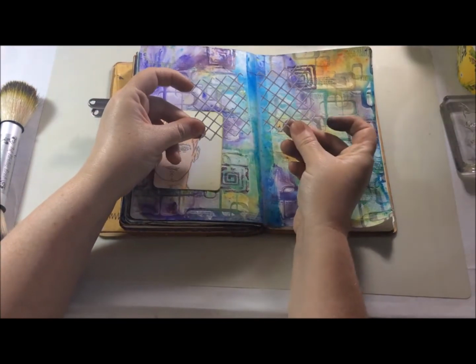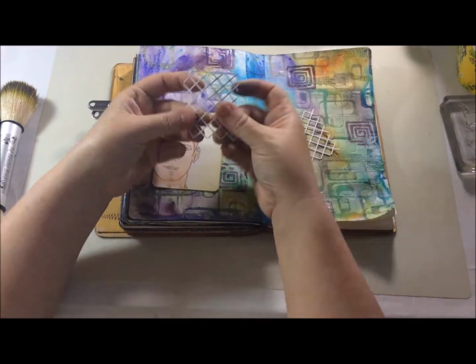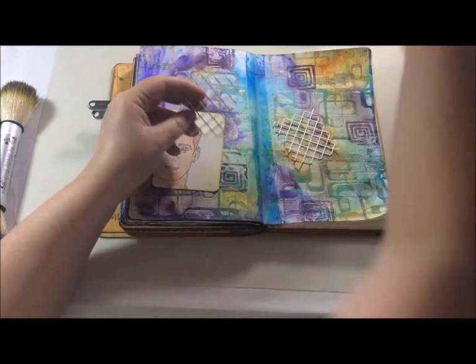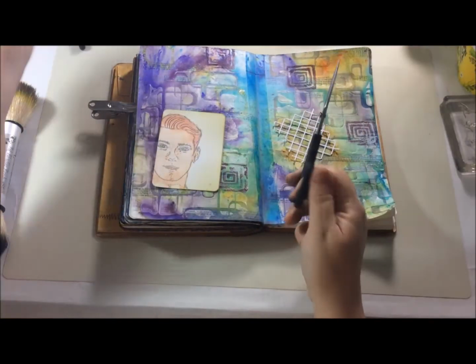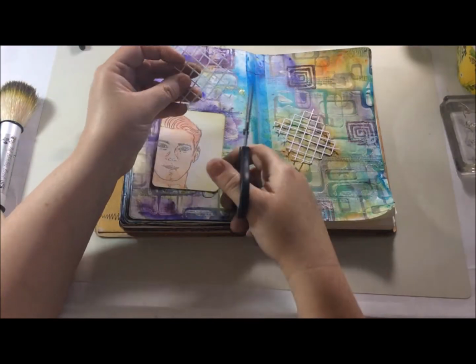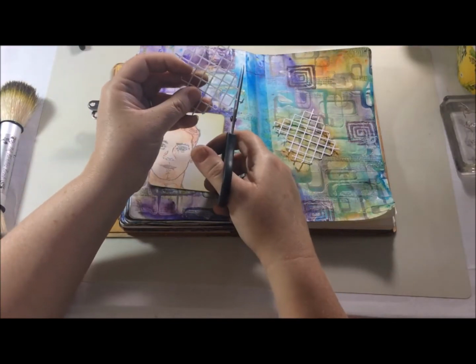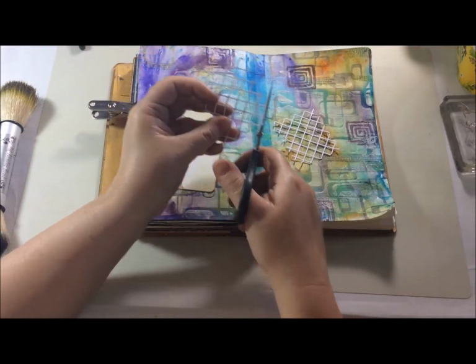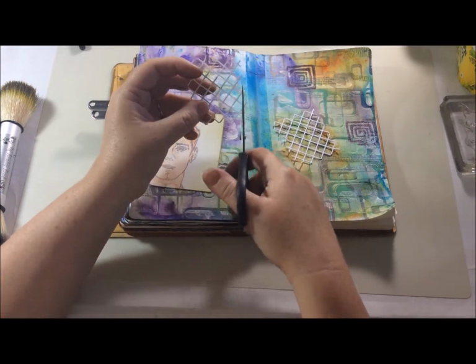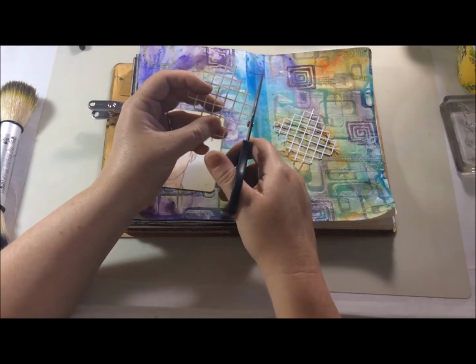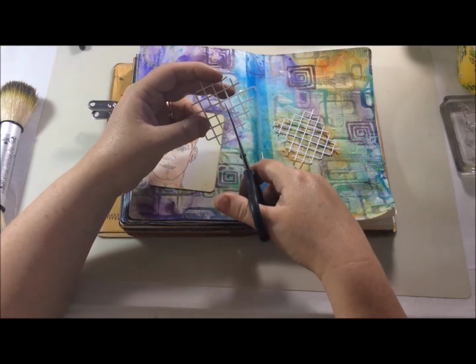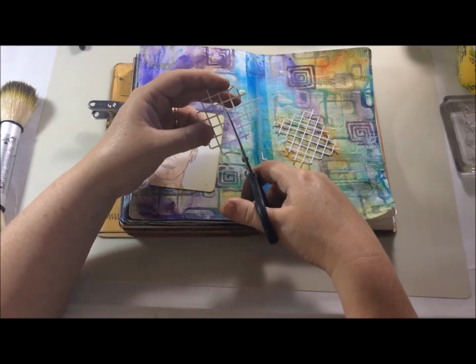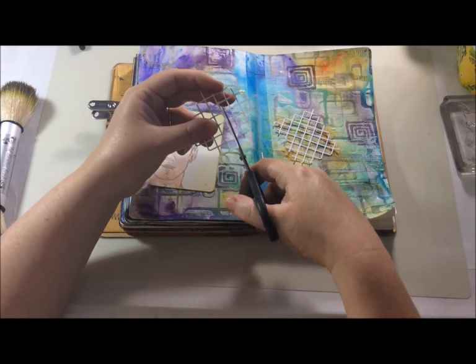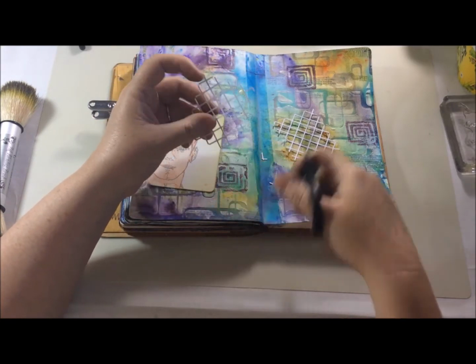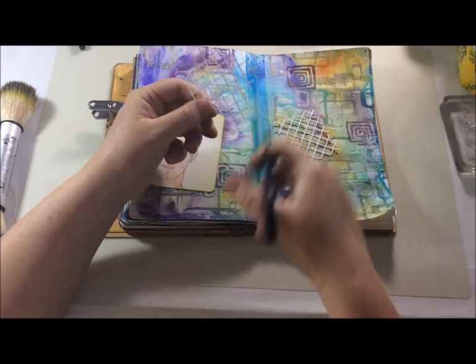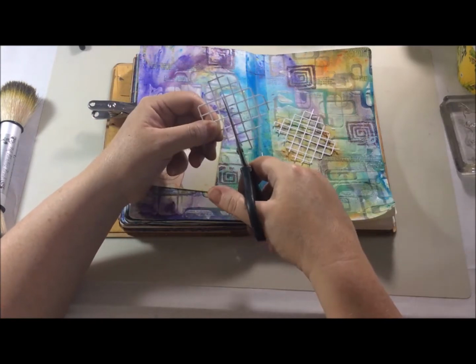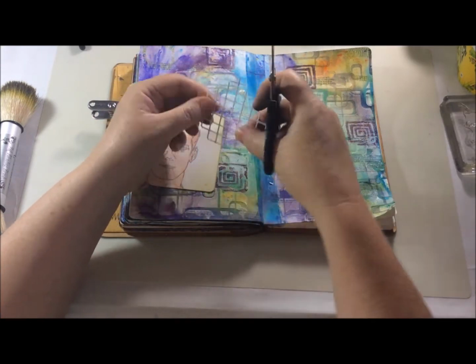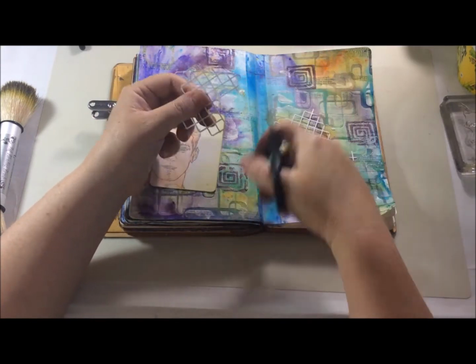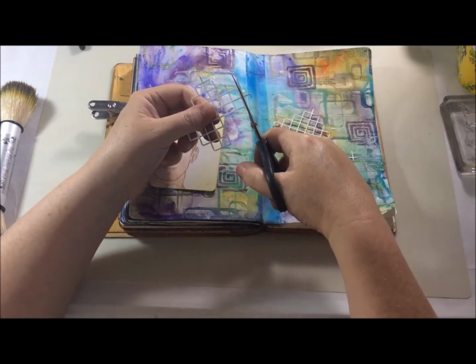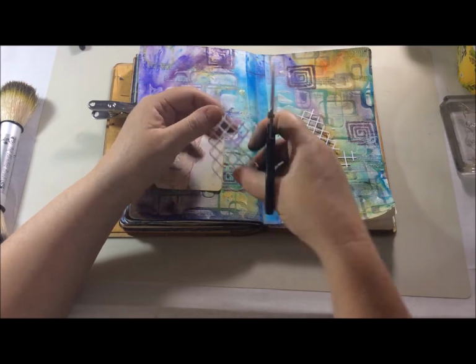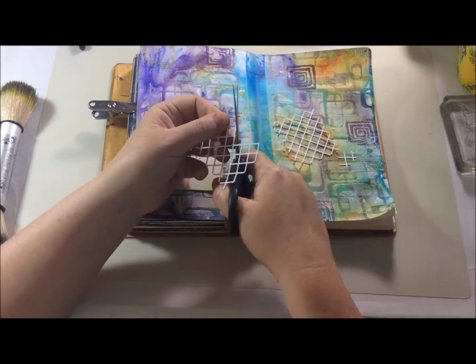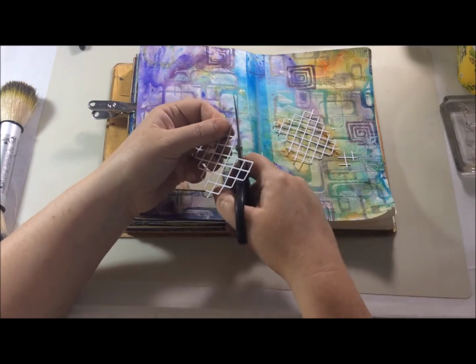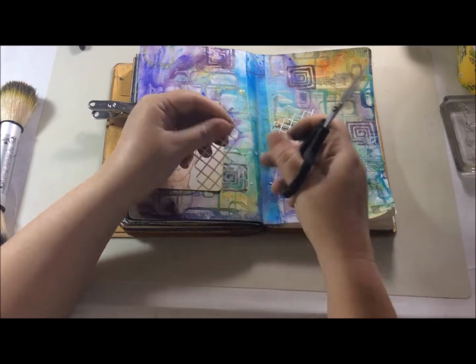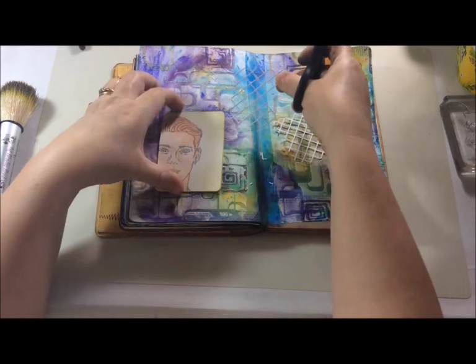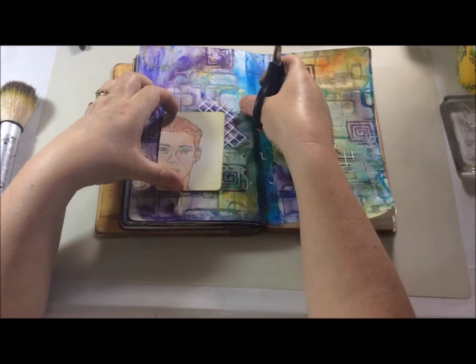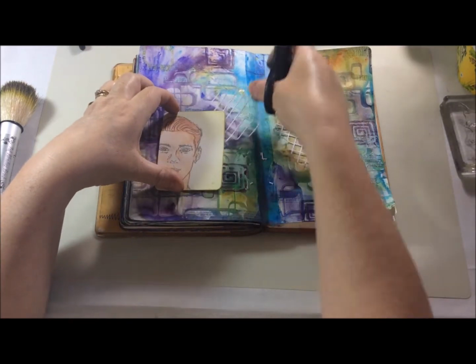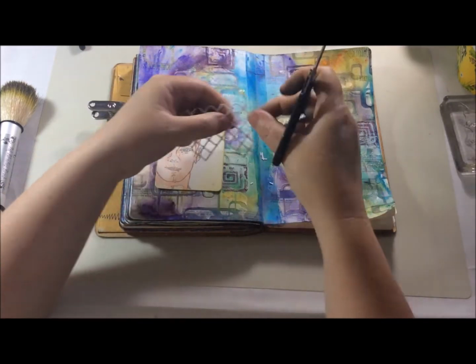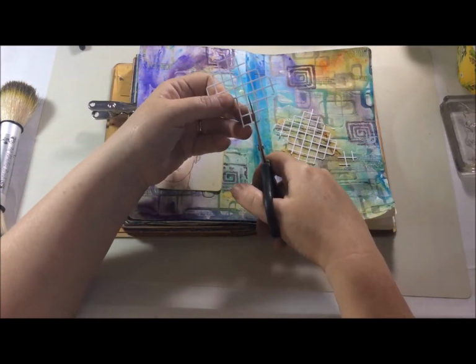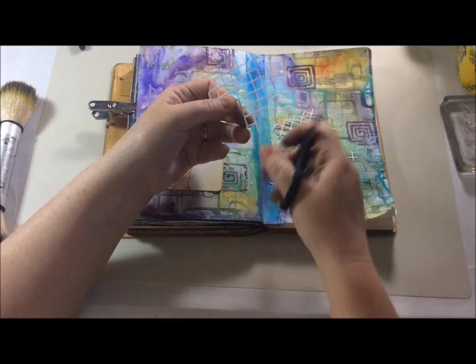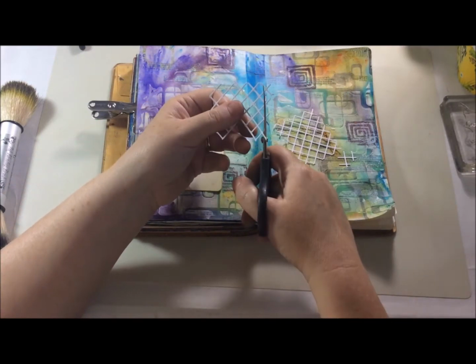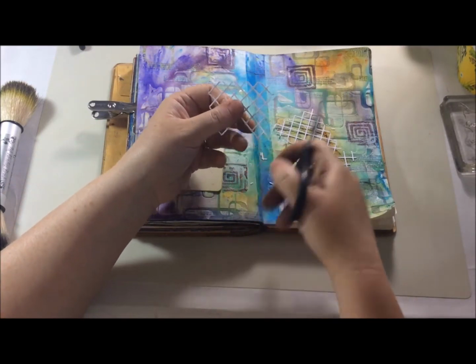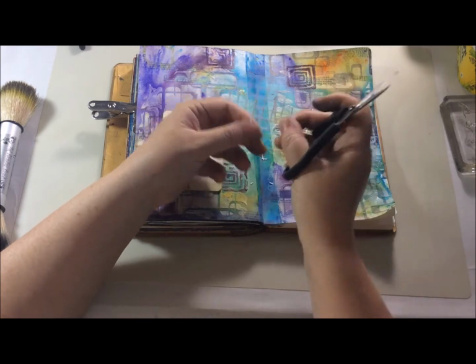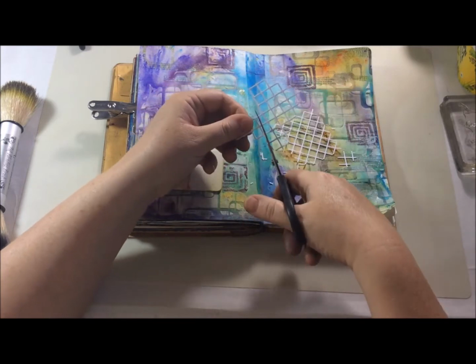Here I've got the trellis part of the ATC die and I just cut it out a couple of times, then I am just snipping into it to get the shape that I want to go behind my ATC.